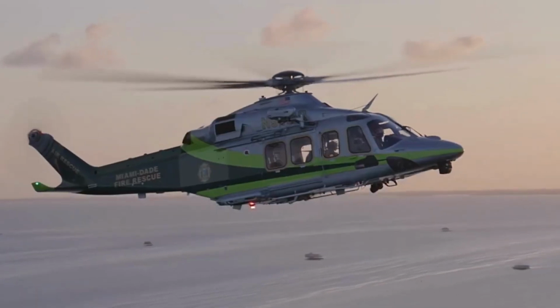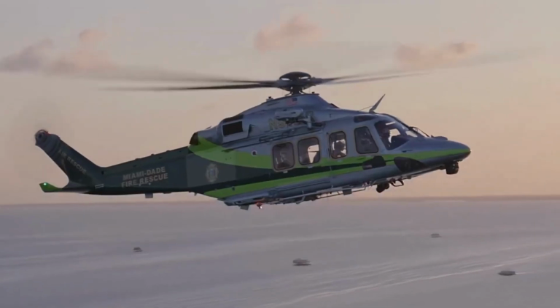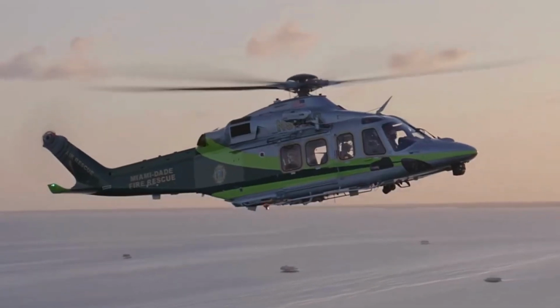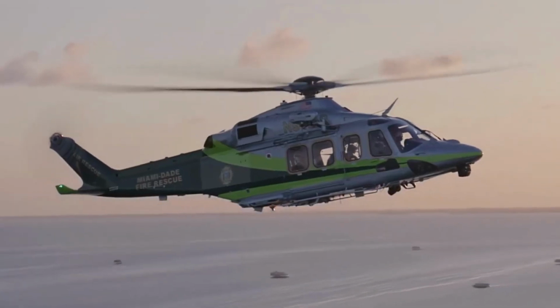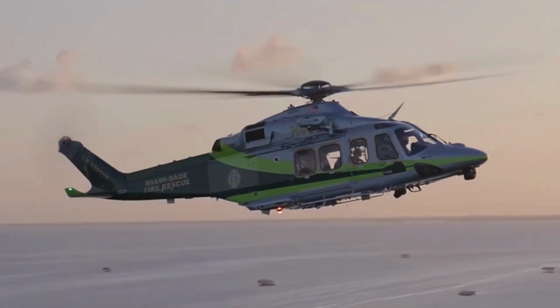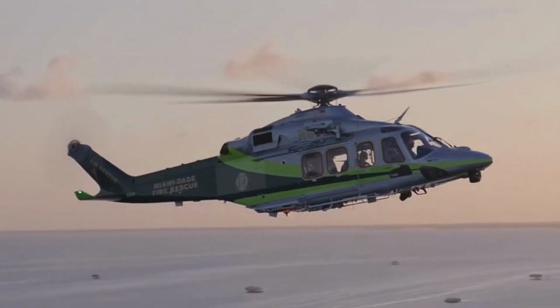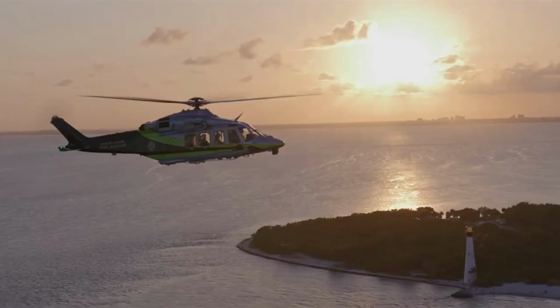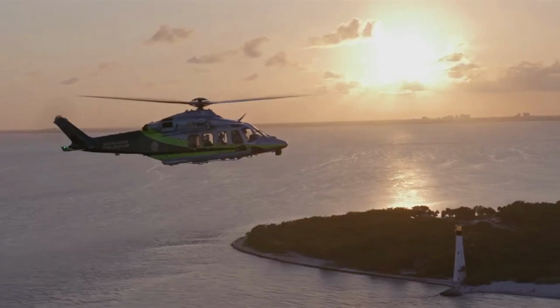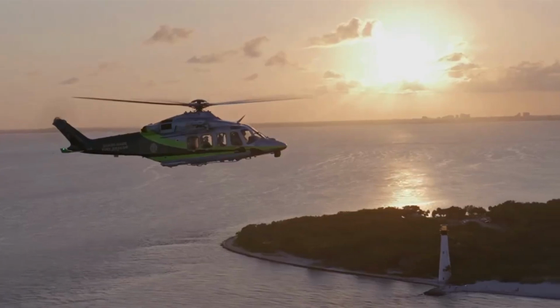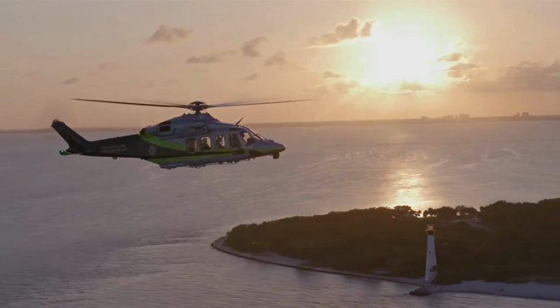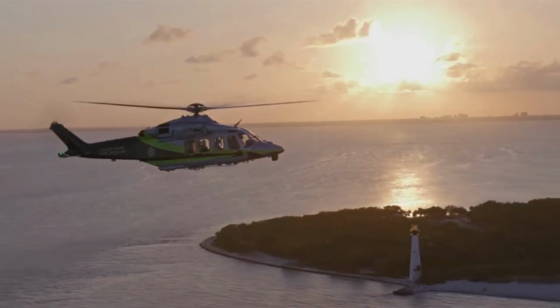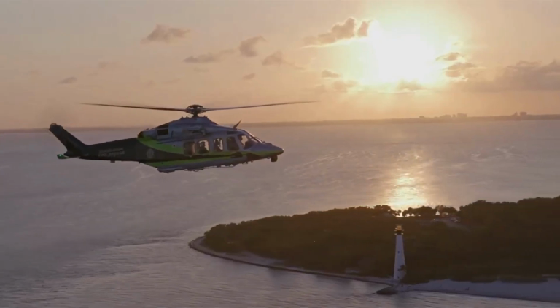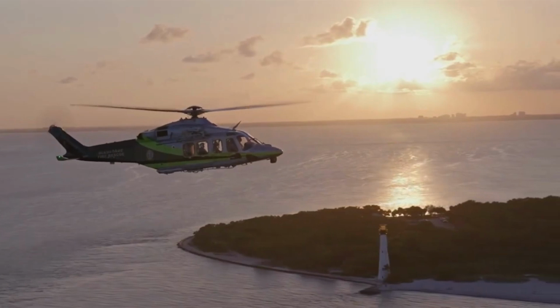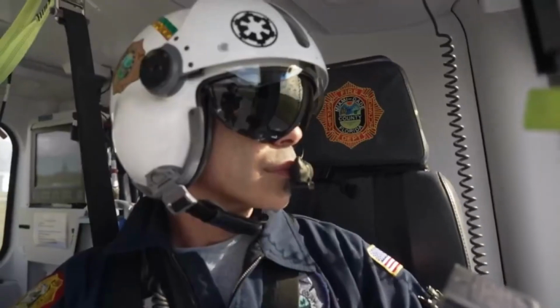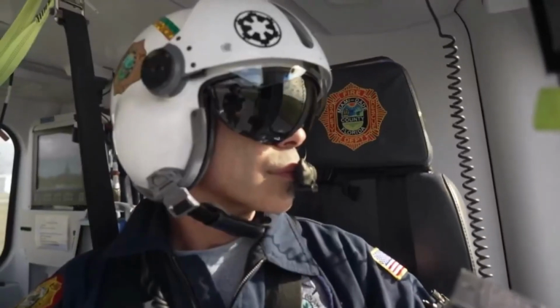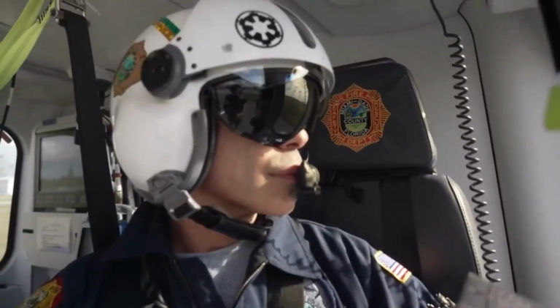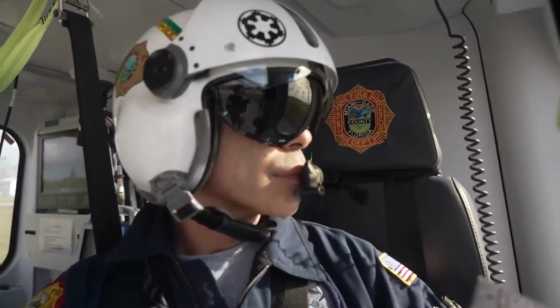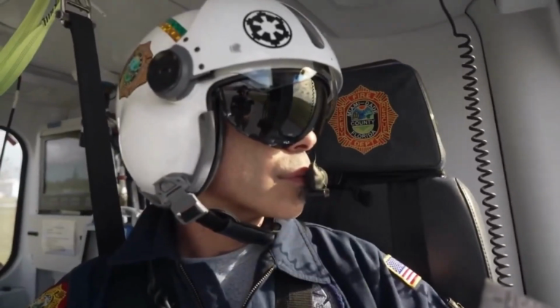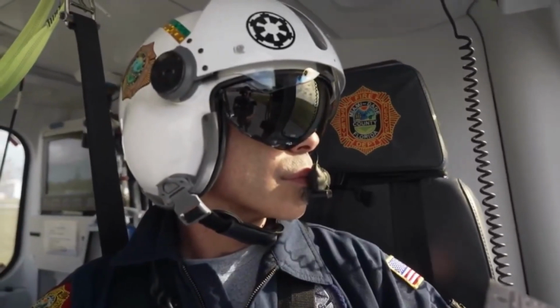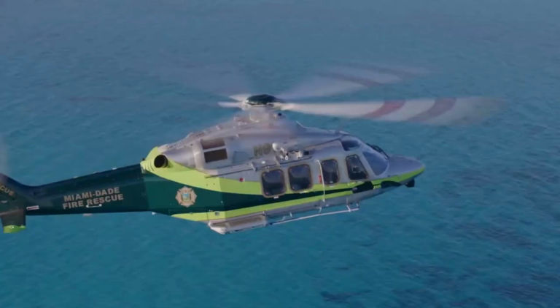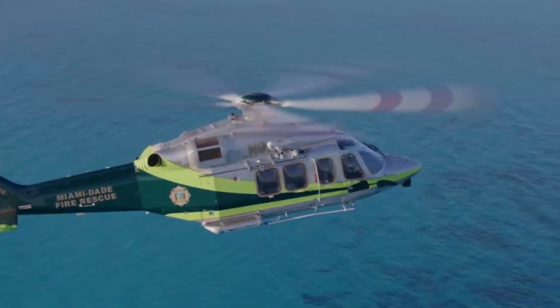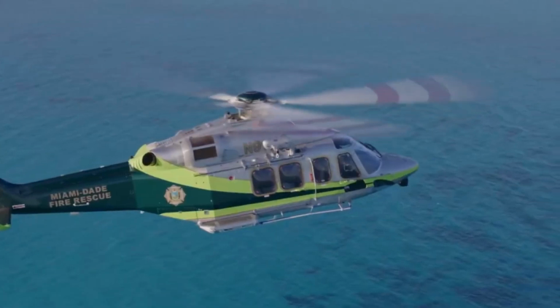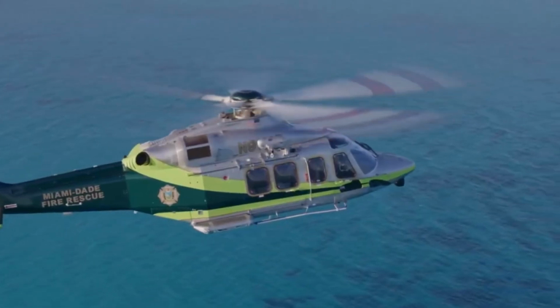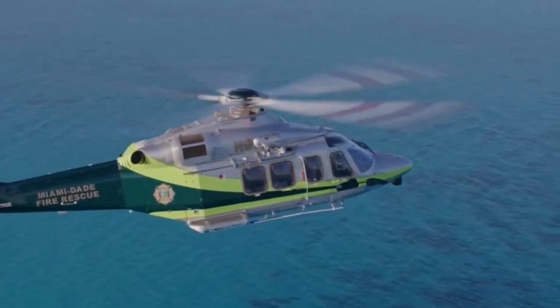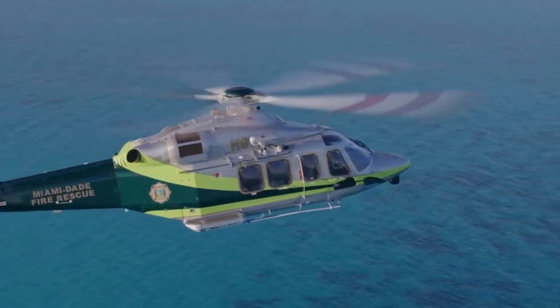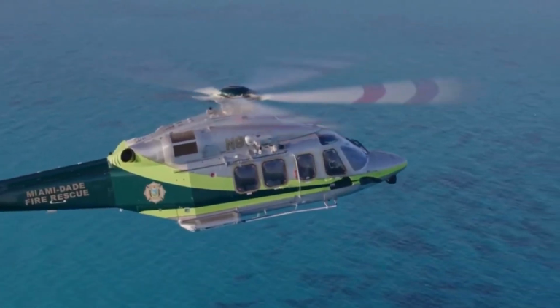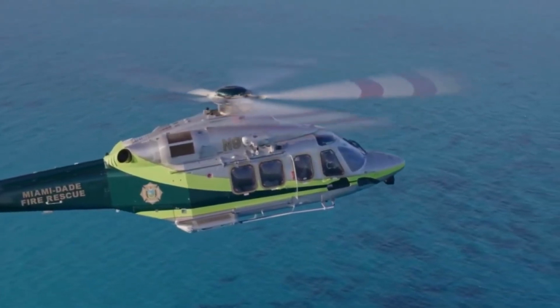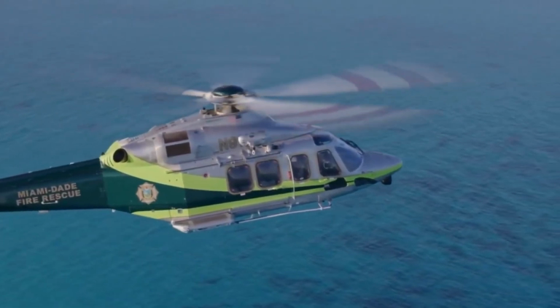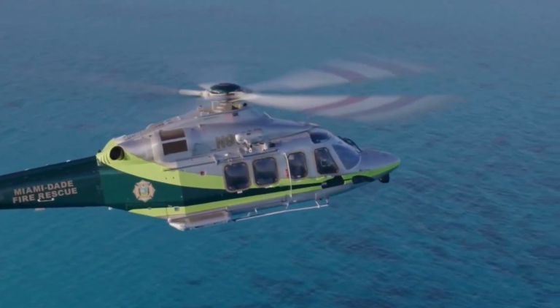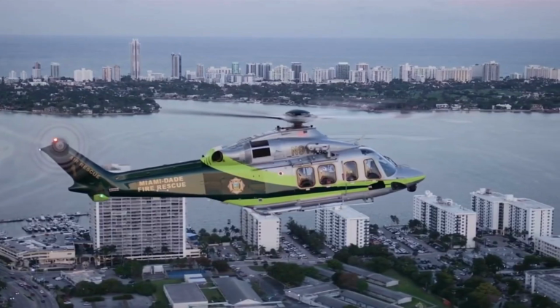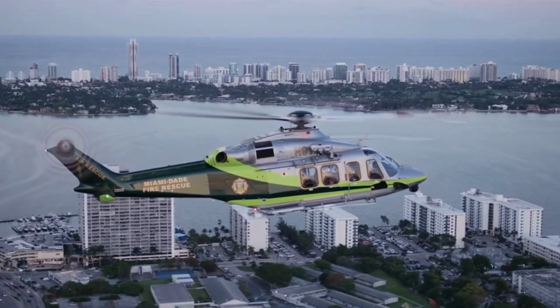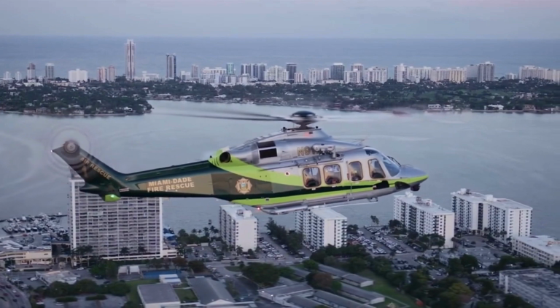This magnificent machine boasts a twin-engine configuration, providing exceptional power and redundancy crucial for firefighting missions in the harshest conditions.